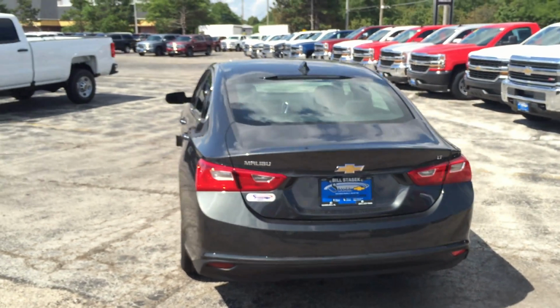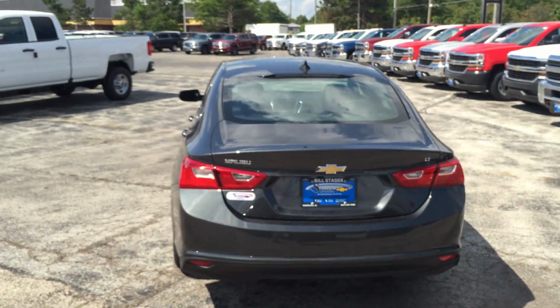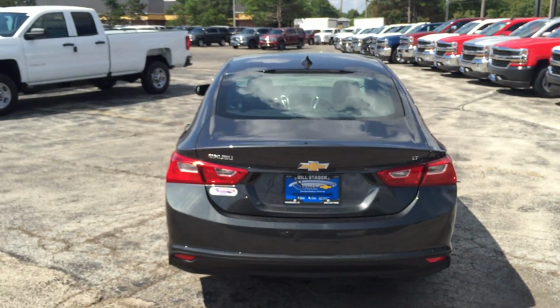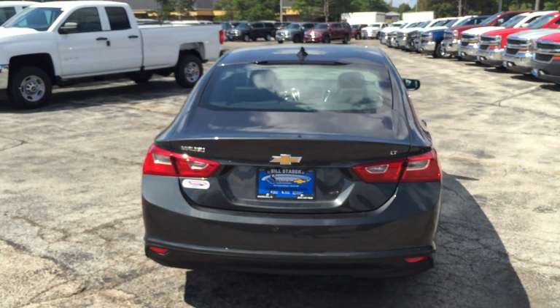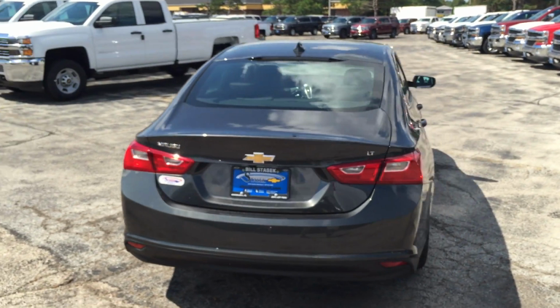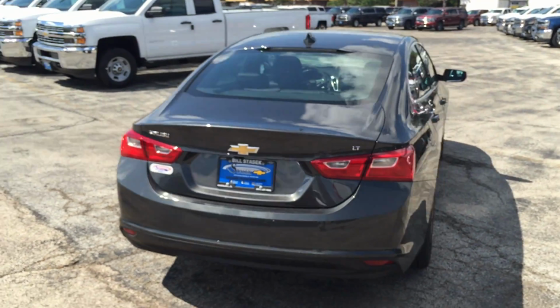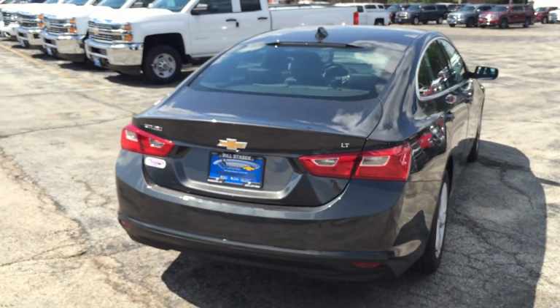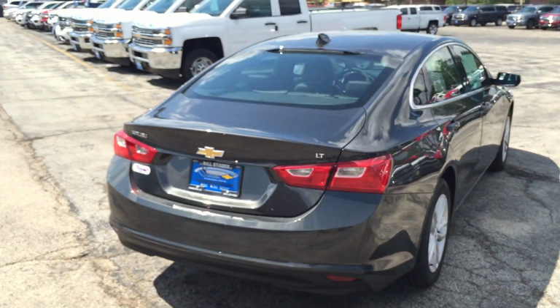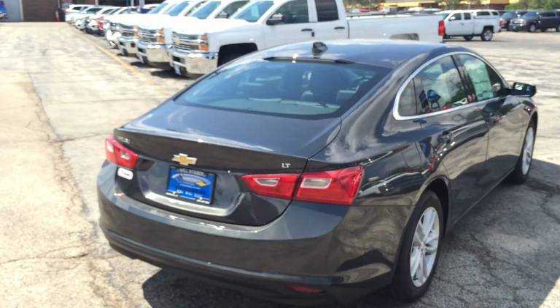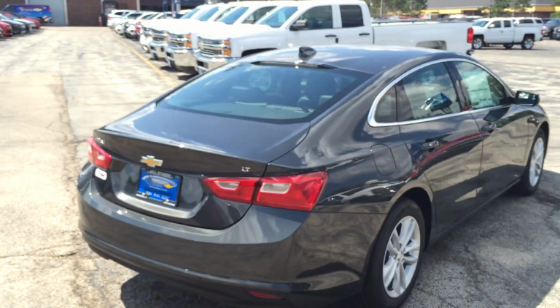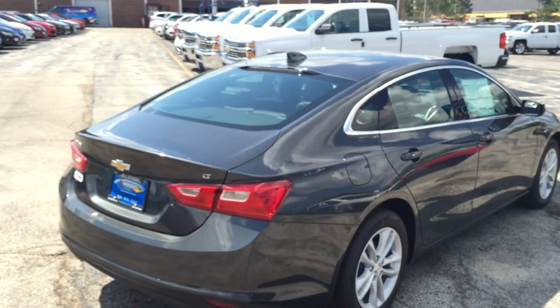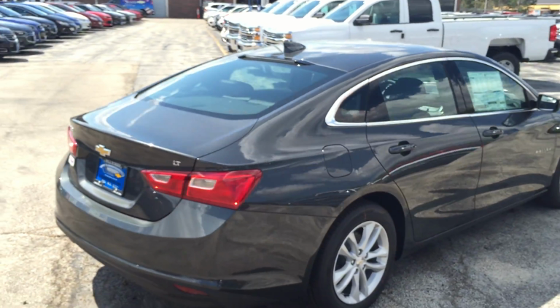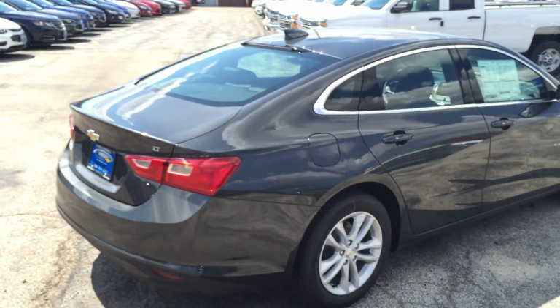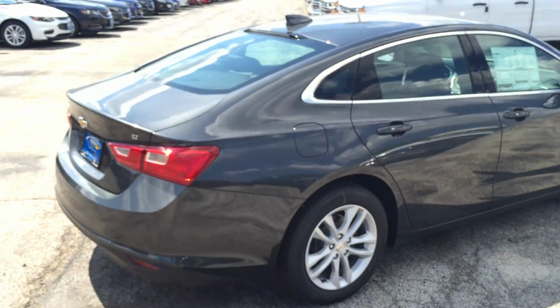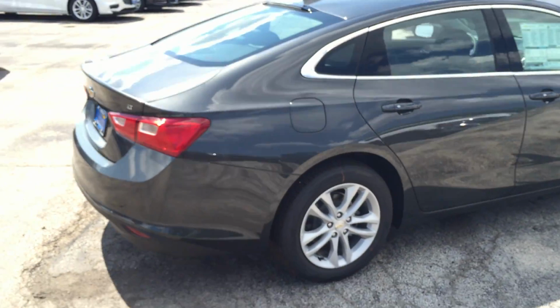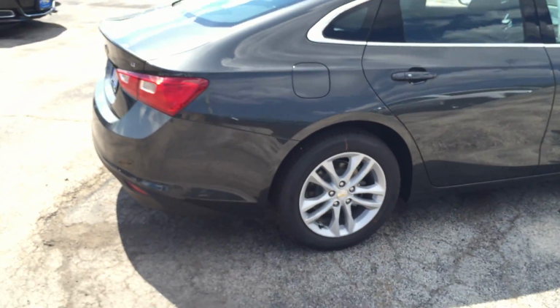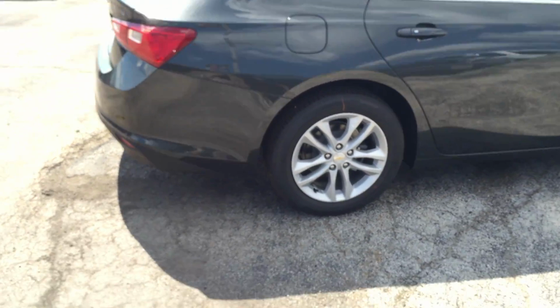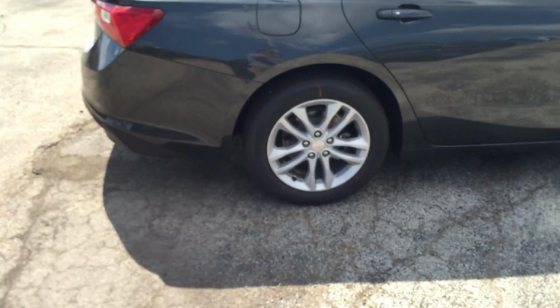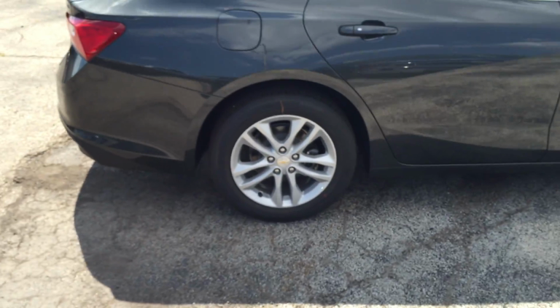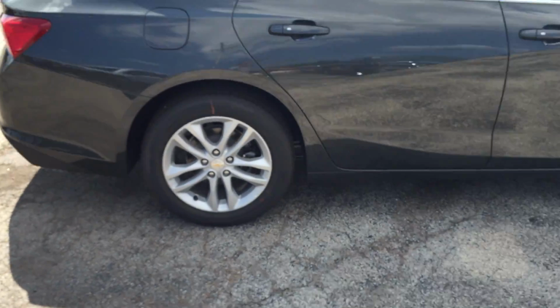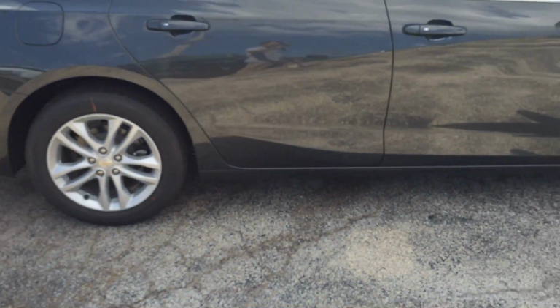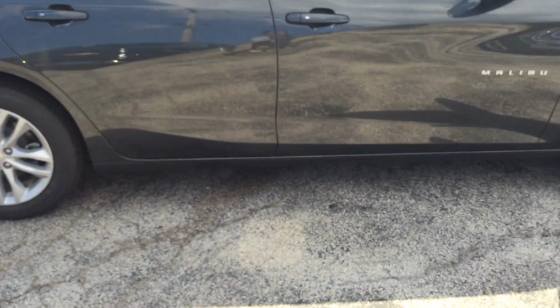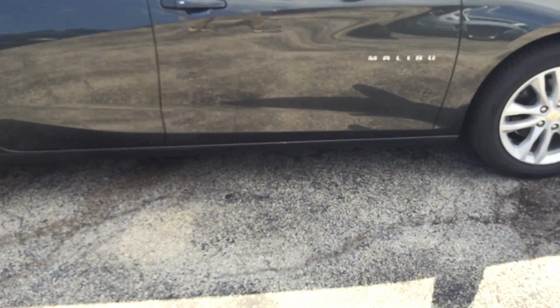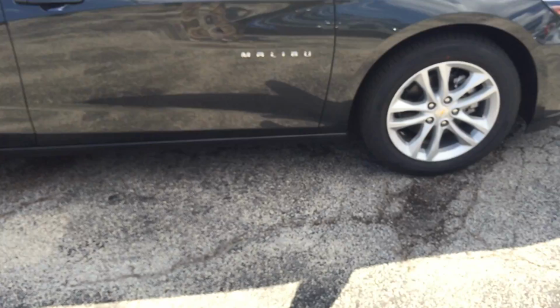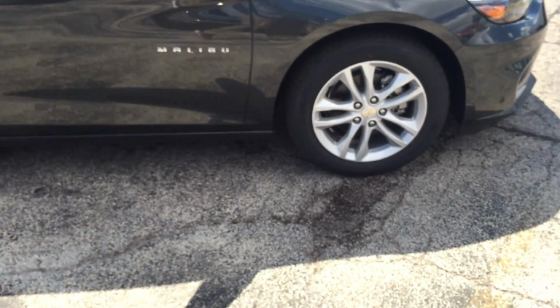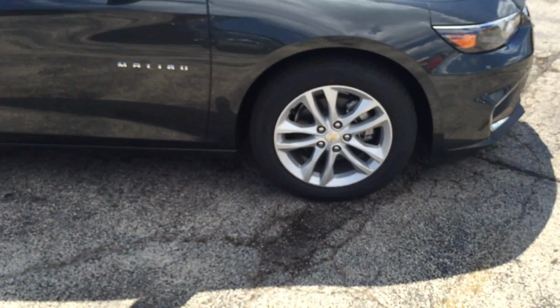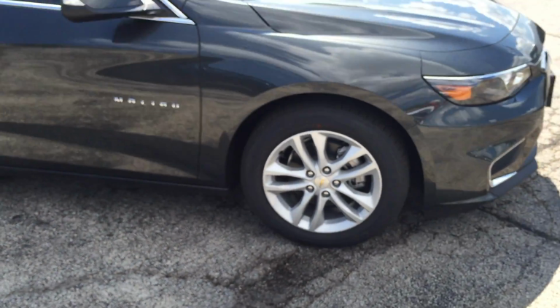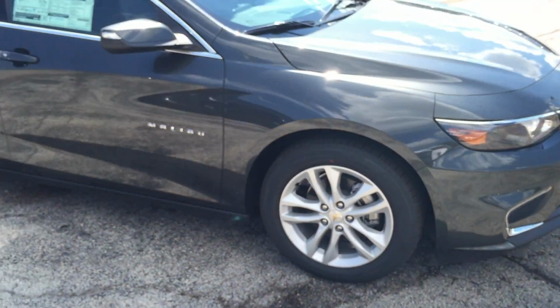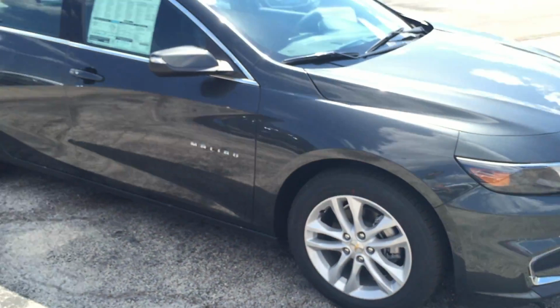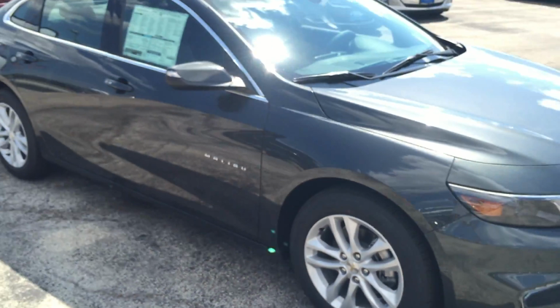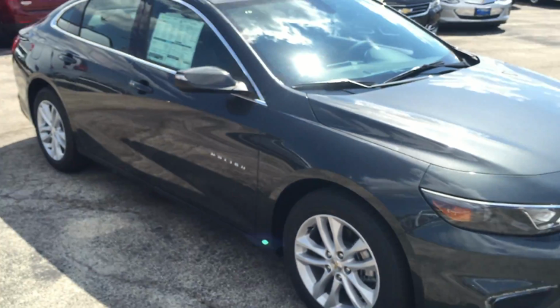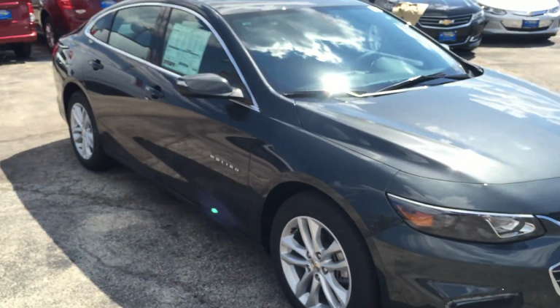As we walk around this nightfall gray metallic Malibu, stock number 166813.